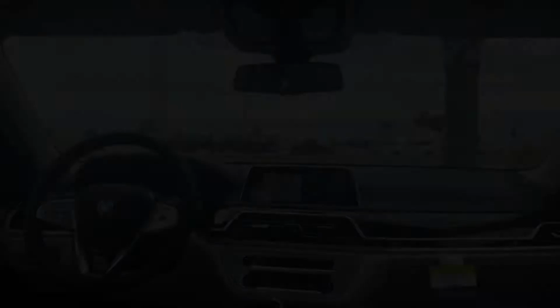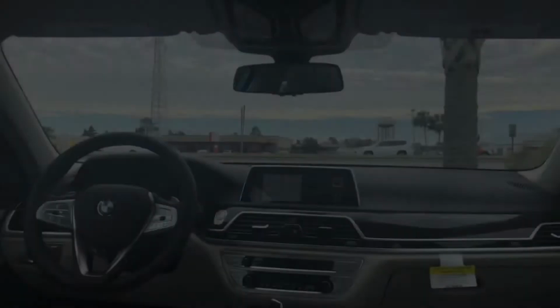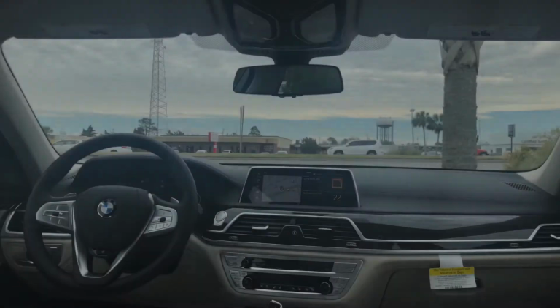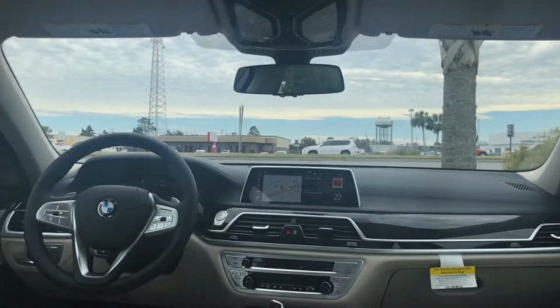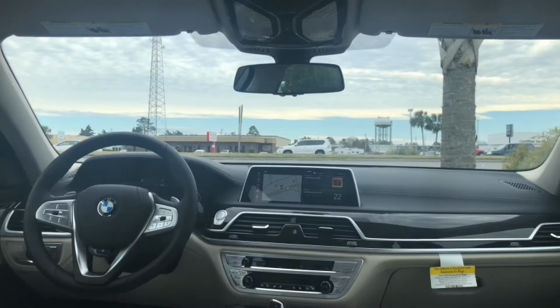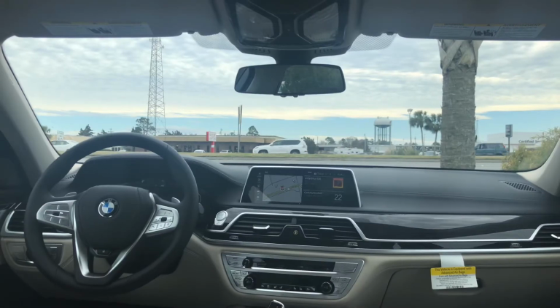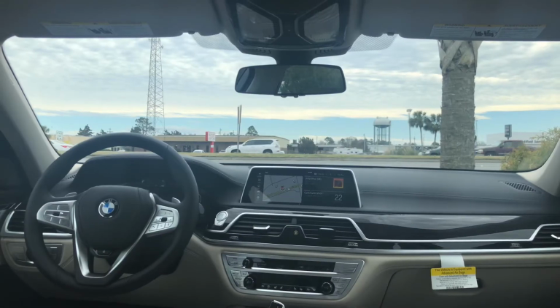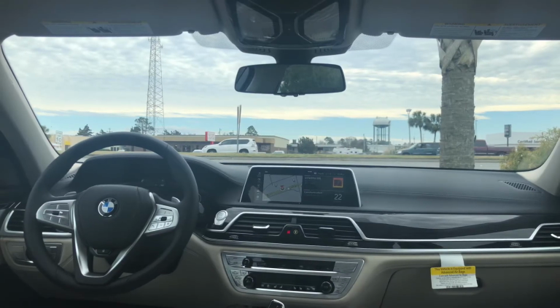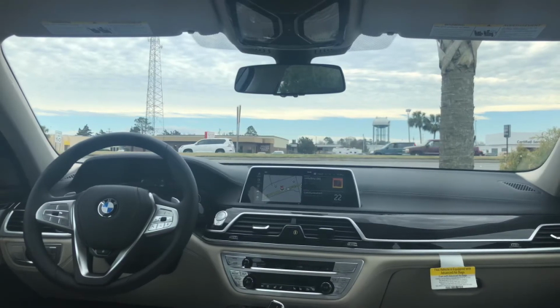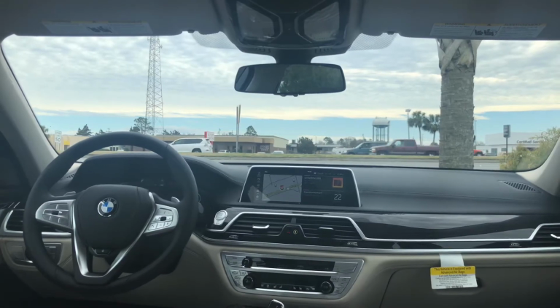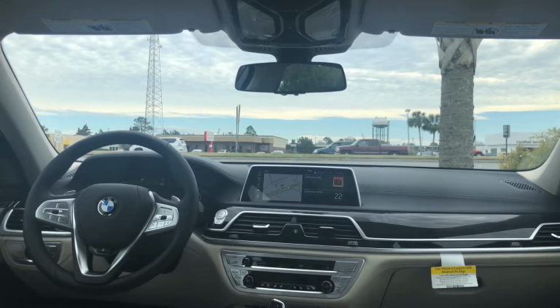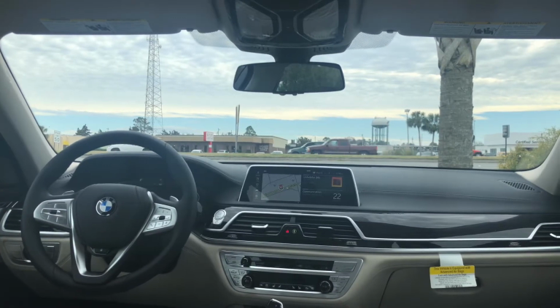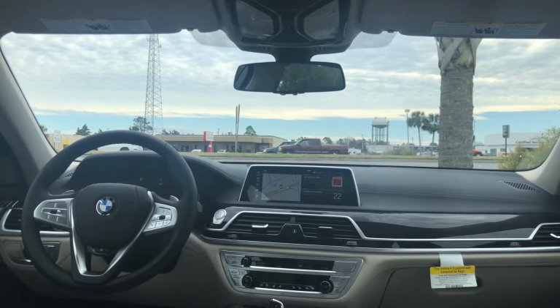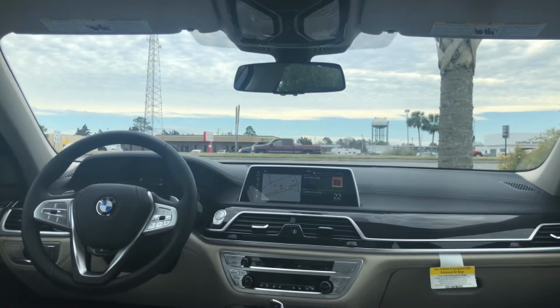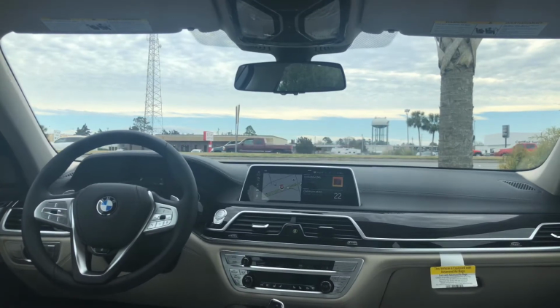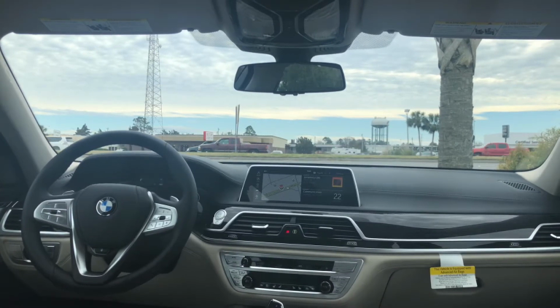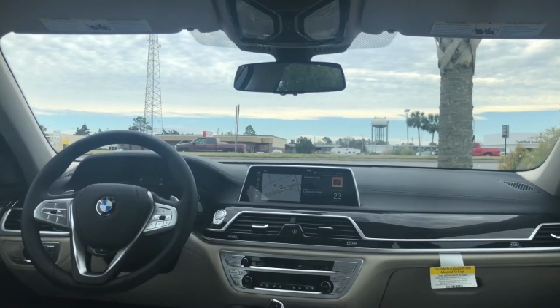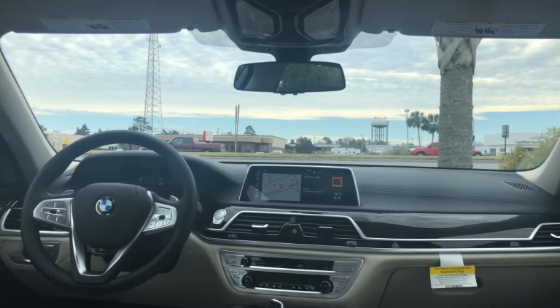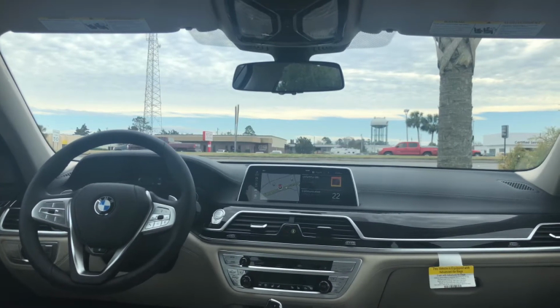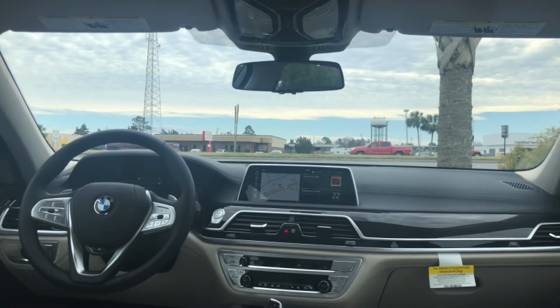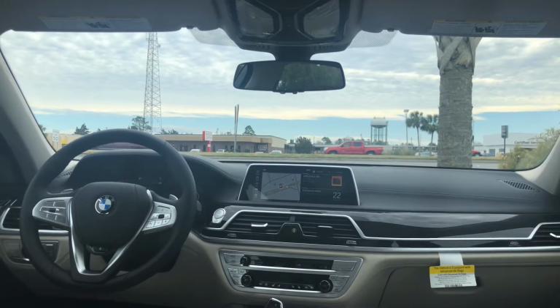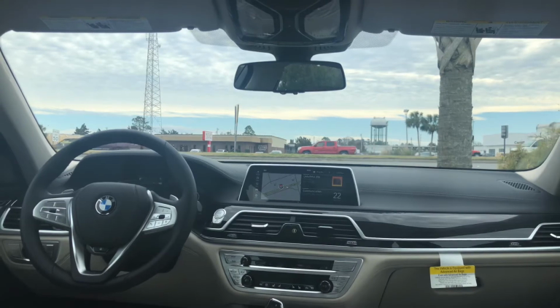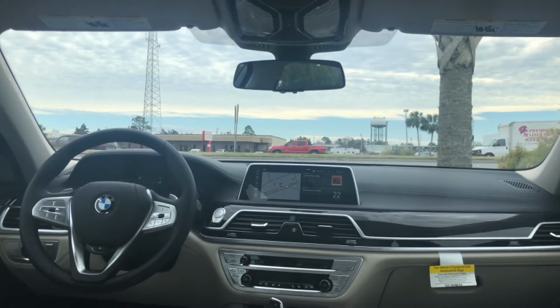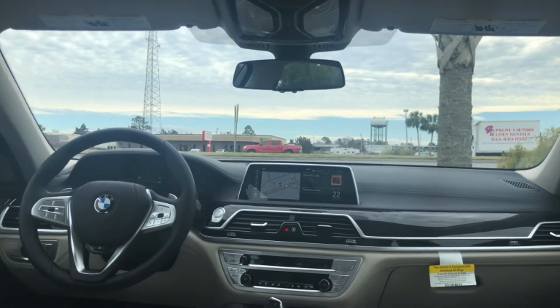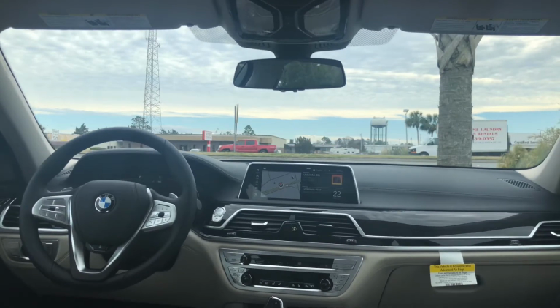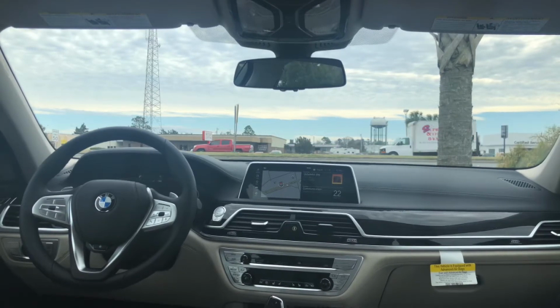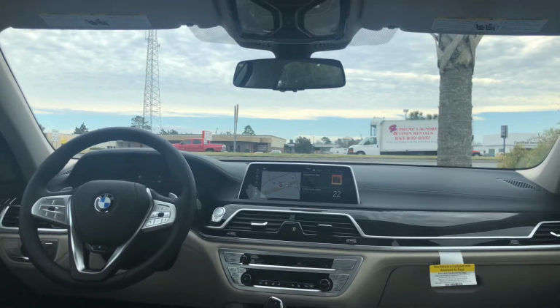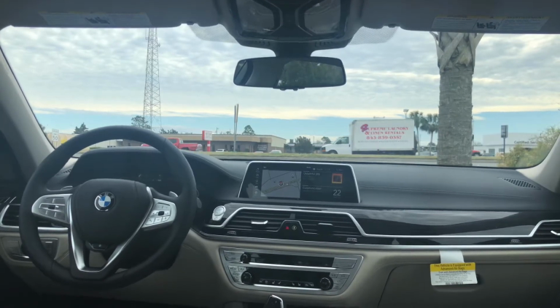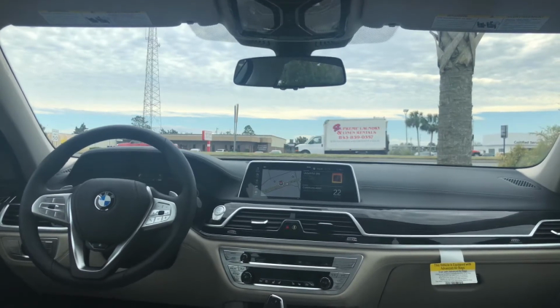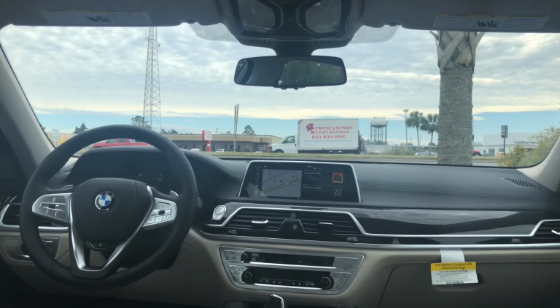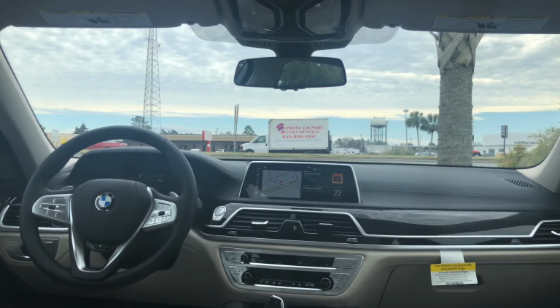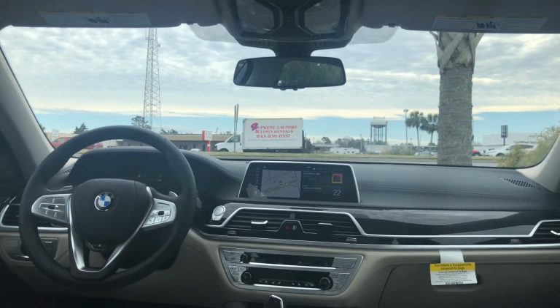Hello everyone, Kevin from Motor Beach Automotive here, and today we're not going to be in the front seat of a car — today we're going to be in the back seat of a 7 Series.